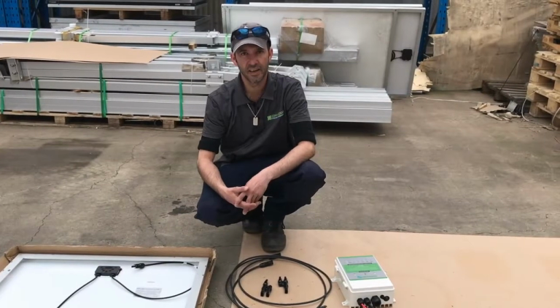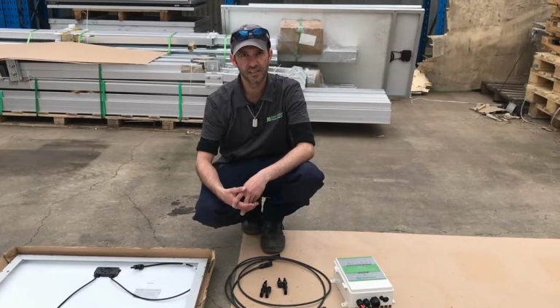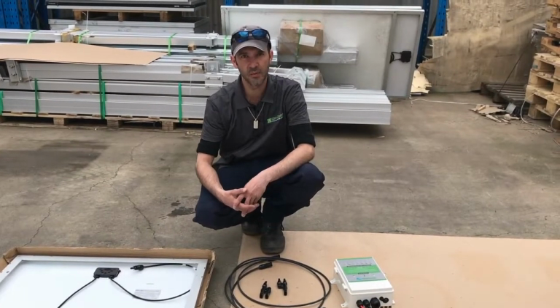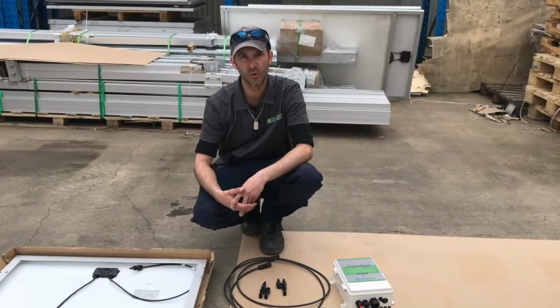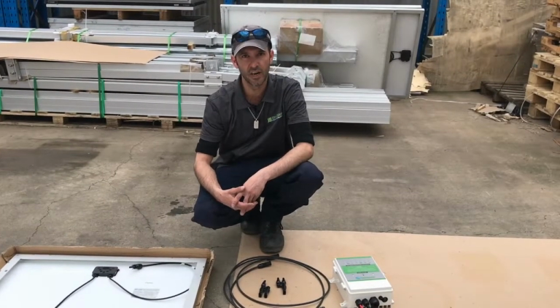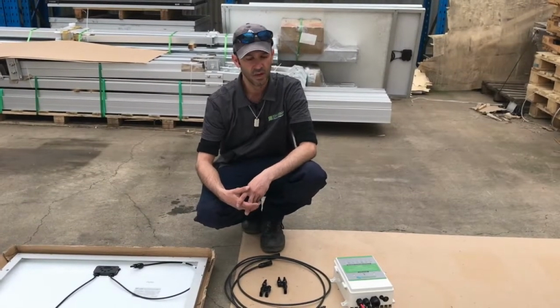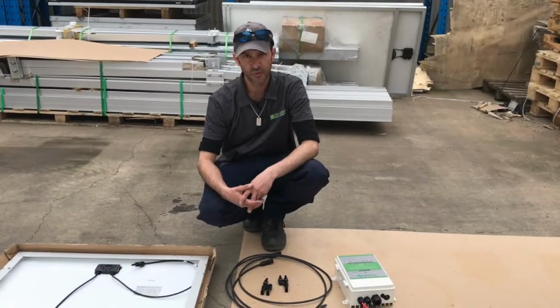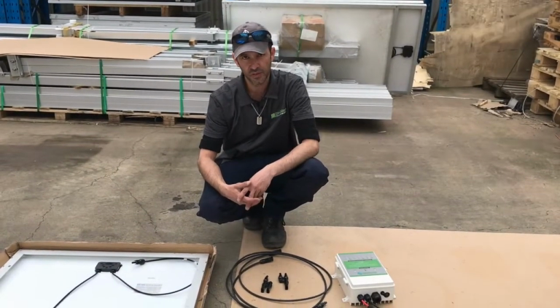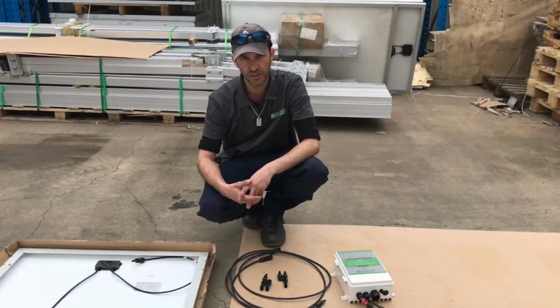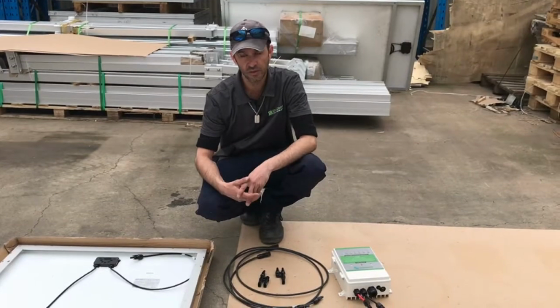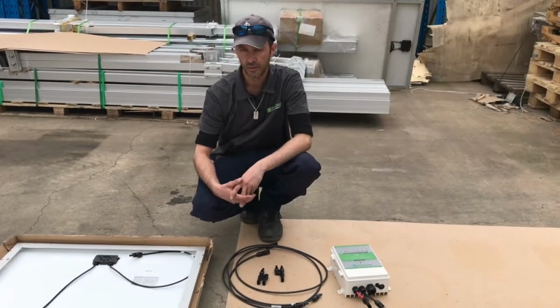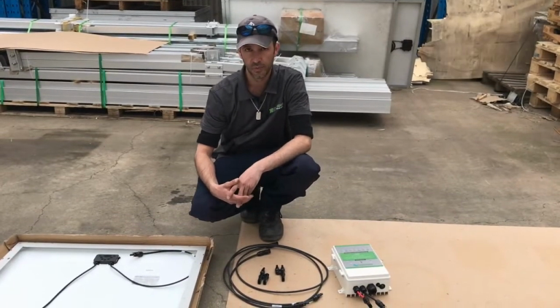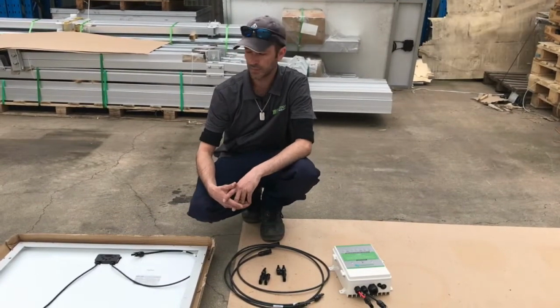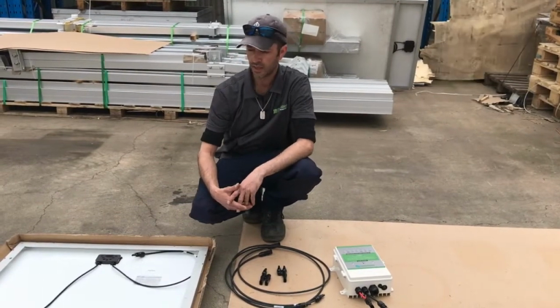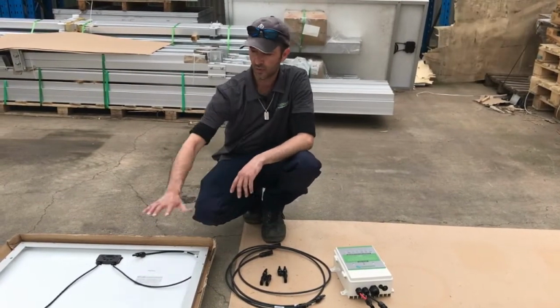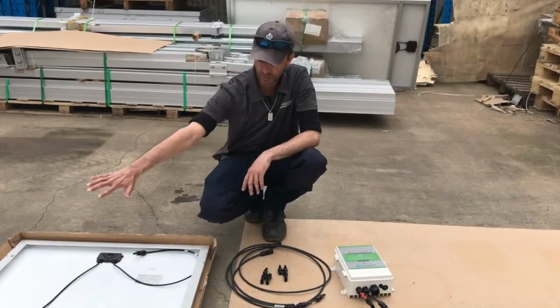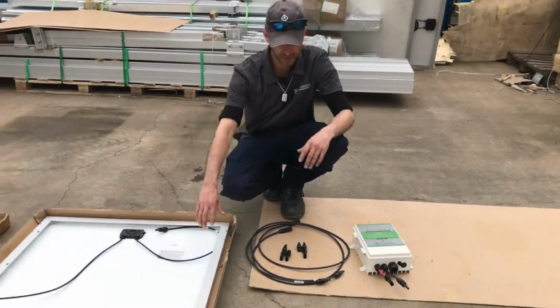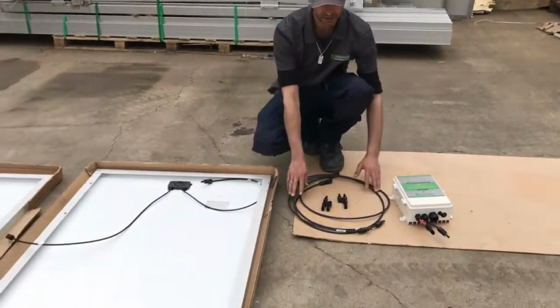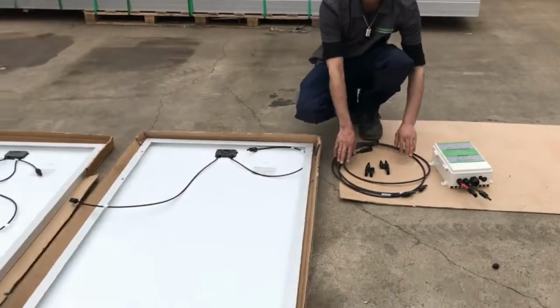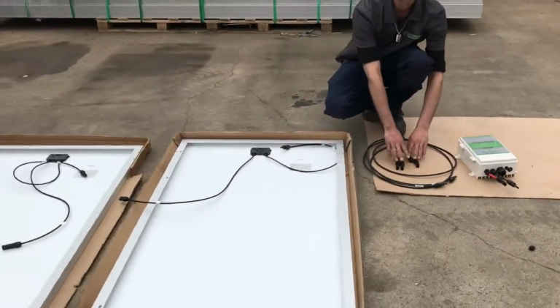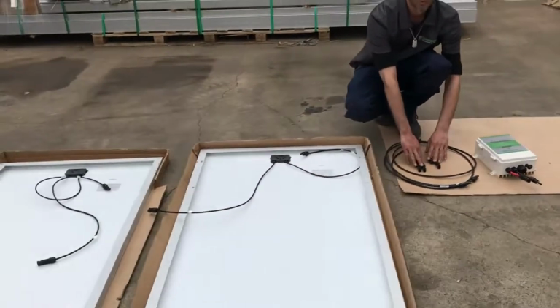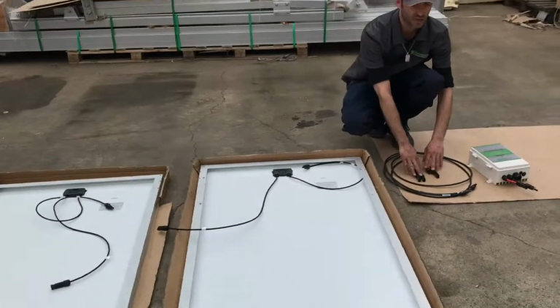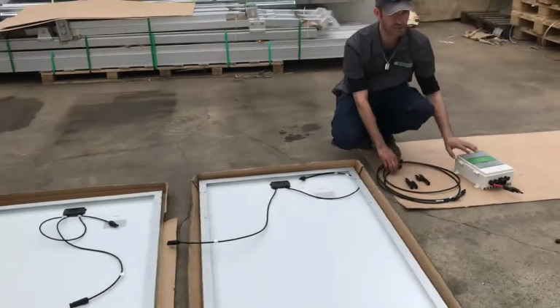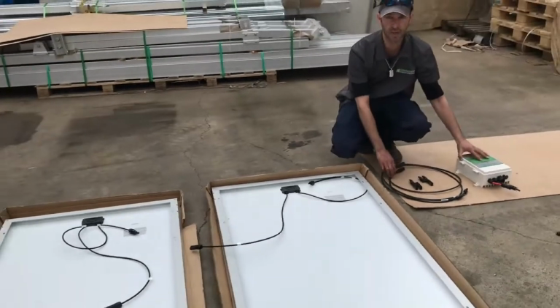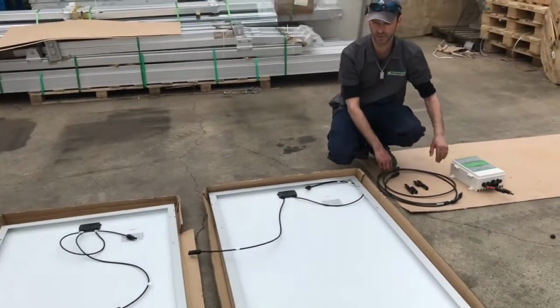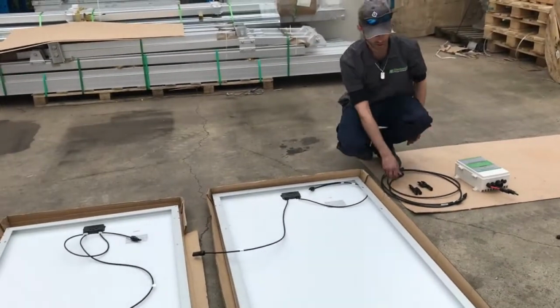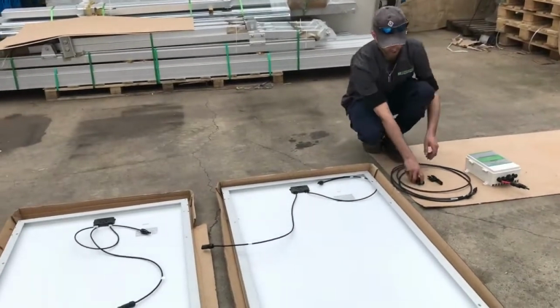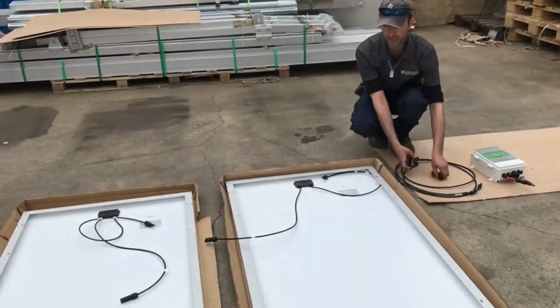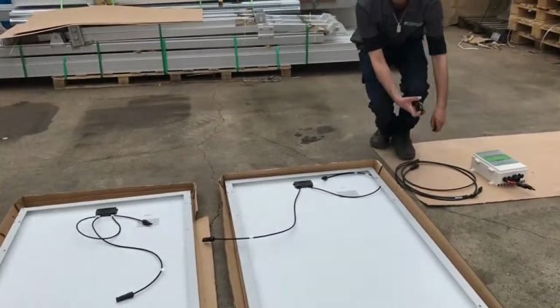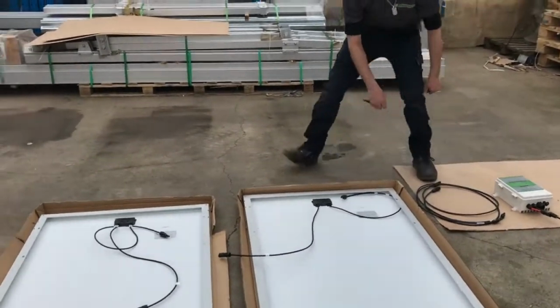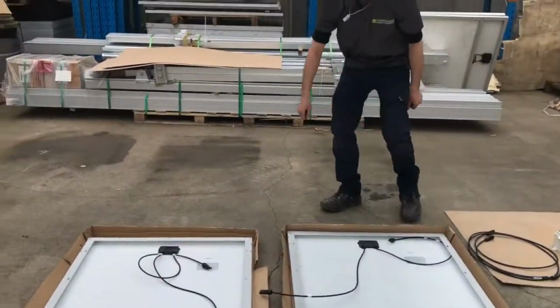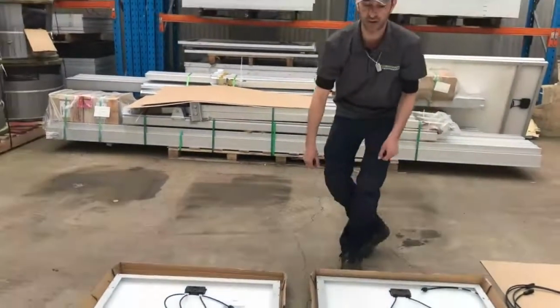G'day, so today we're going to be wiring up a 24 volt solar controller for pumps. So we've got our two panels, extension leads, wire joiners and our pump controller. So we're going to be putting the solar panels into parallel.